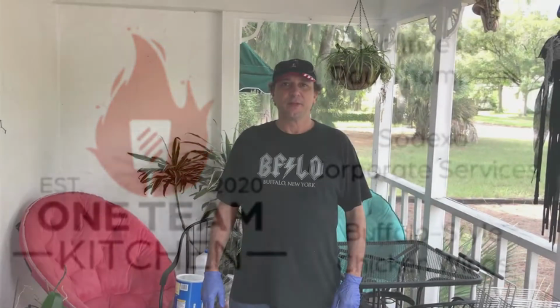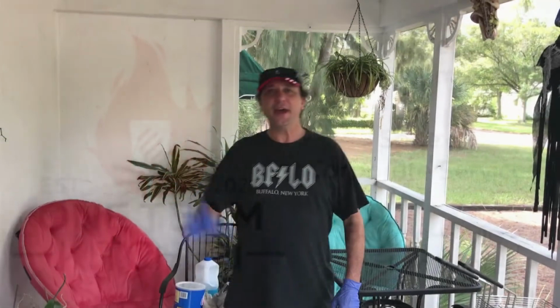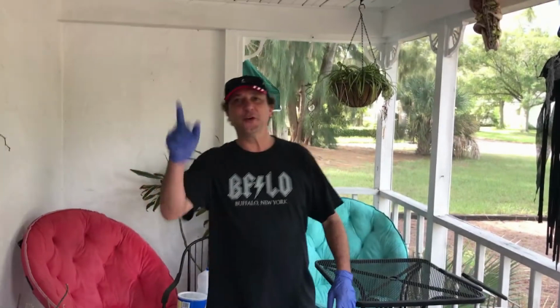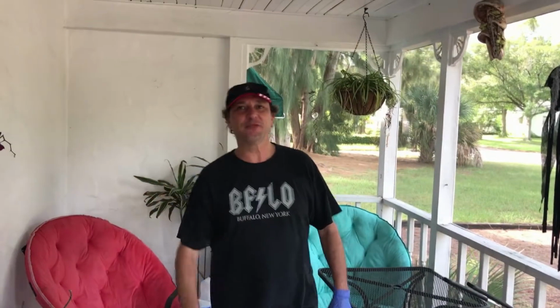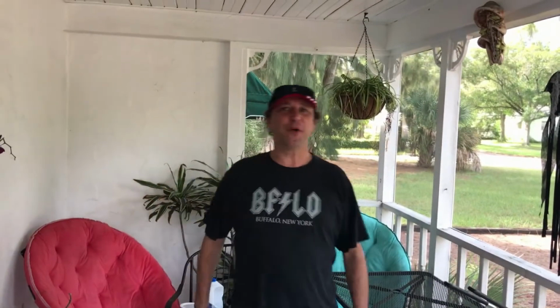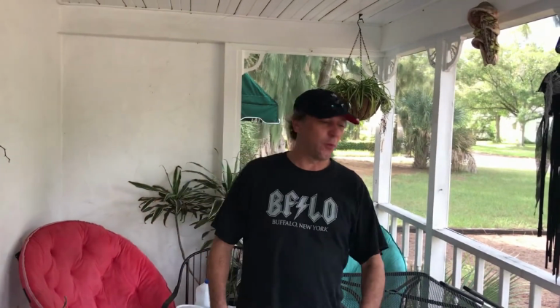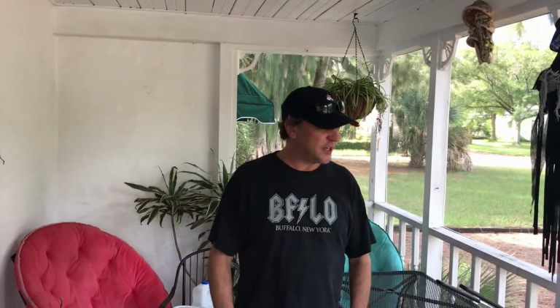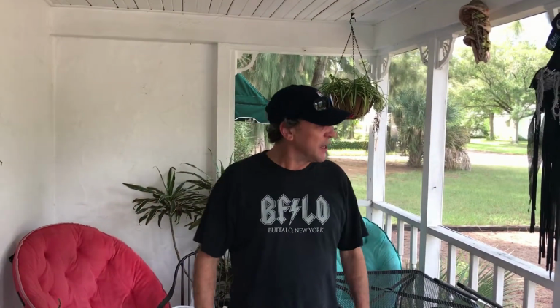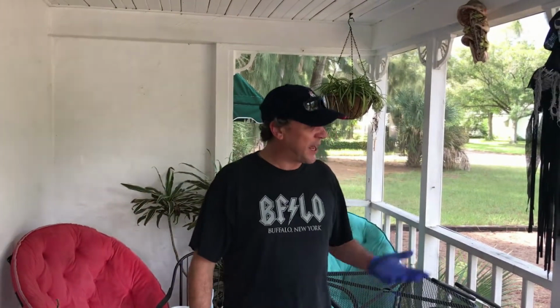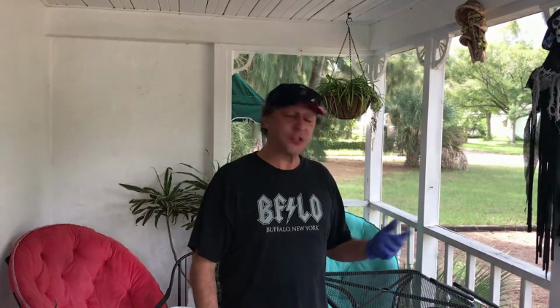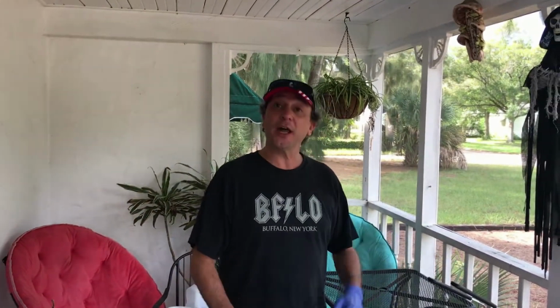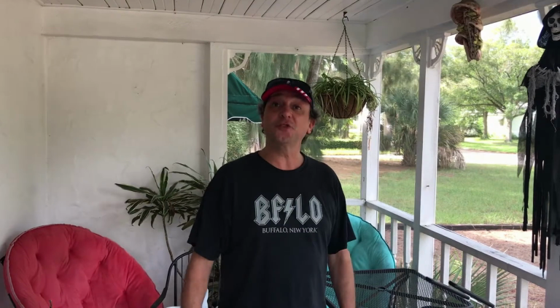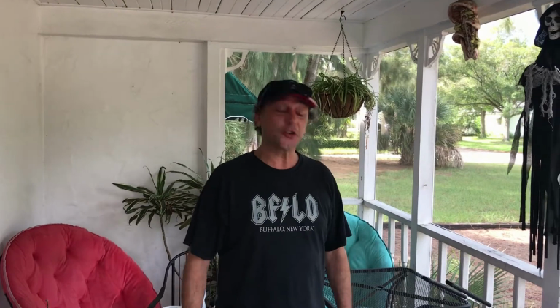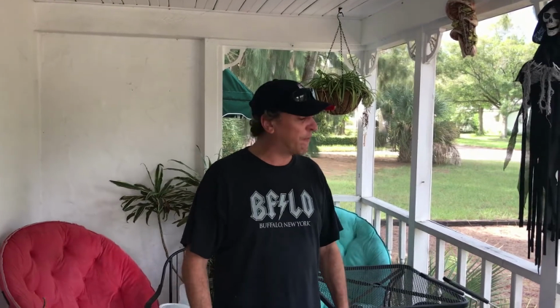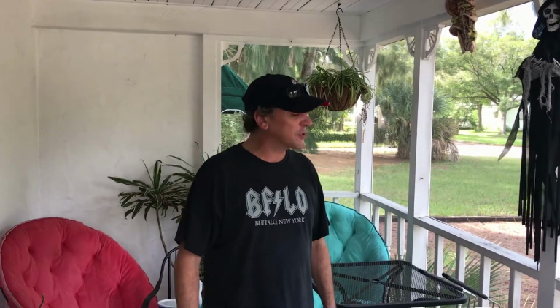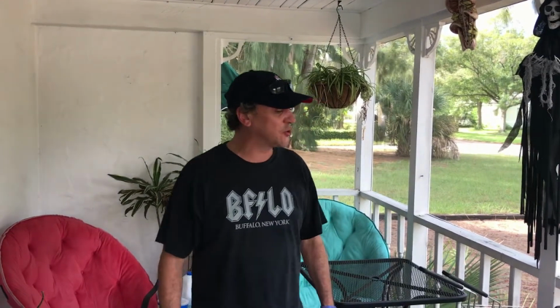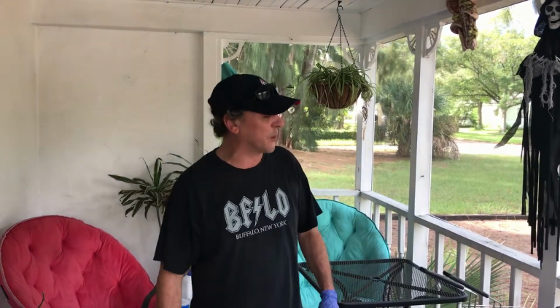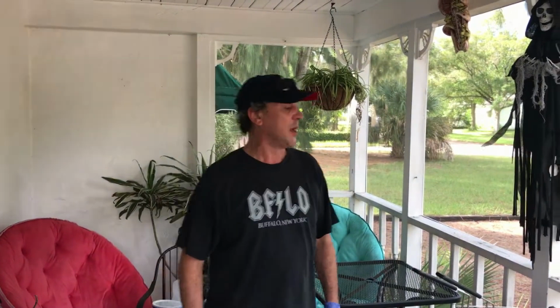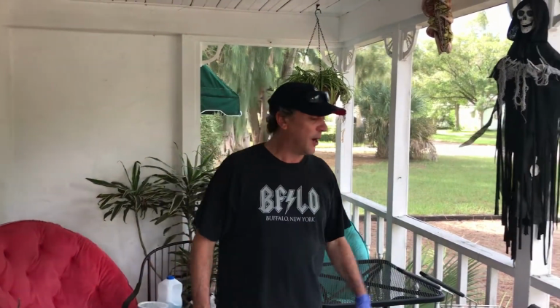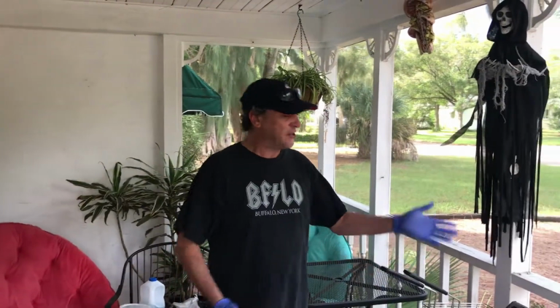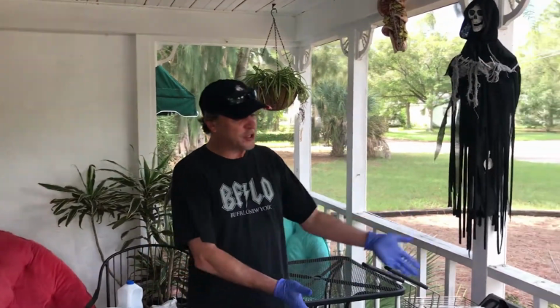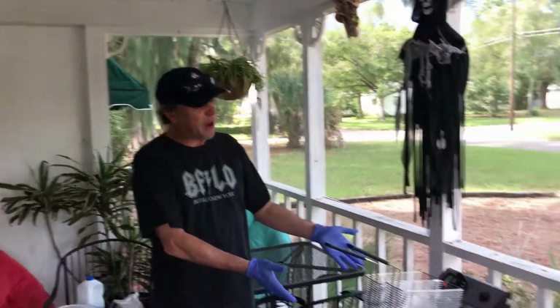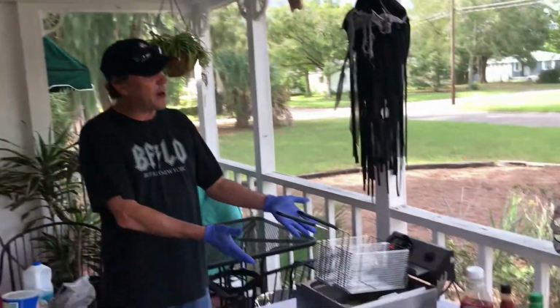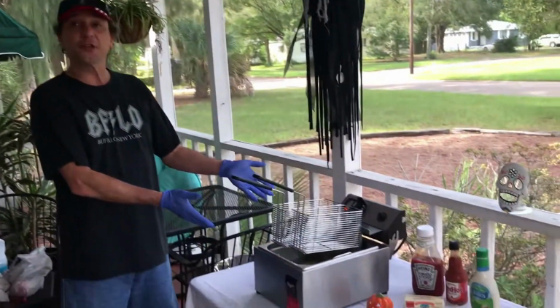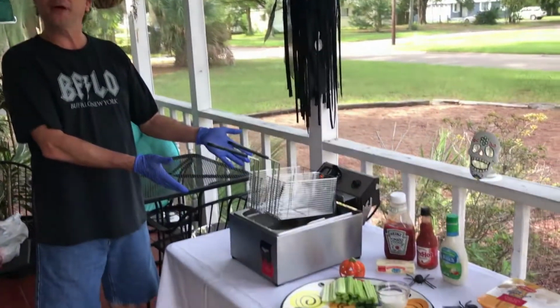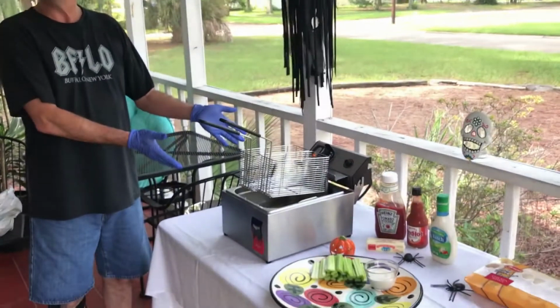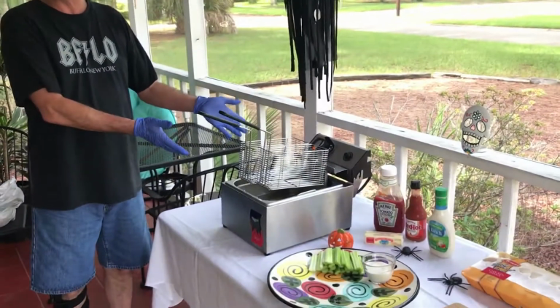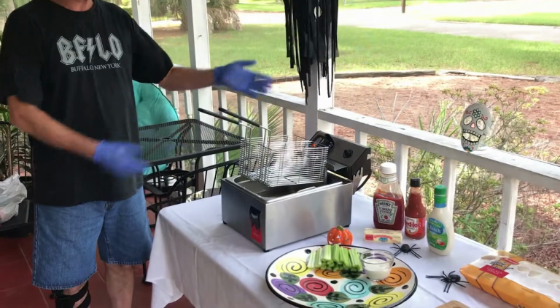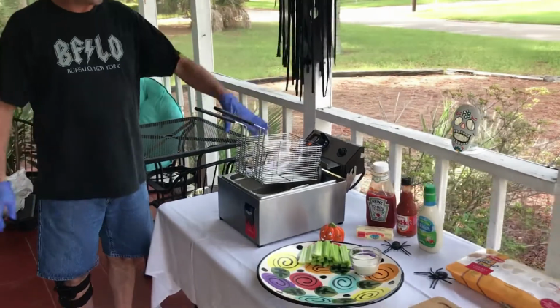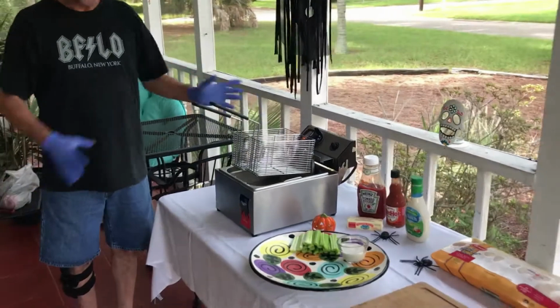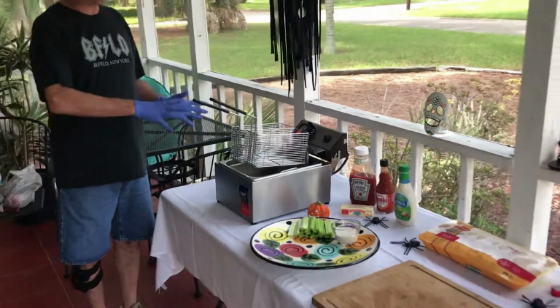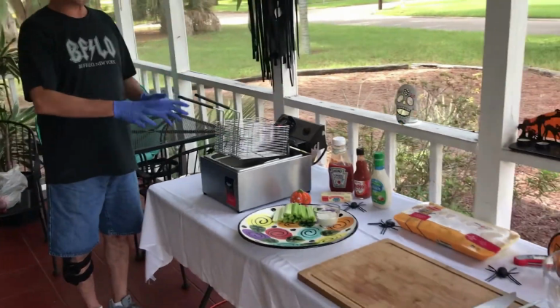Hey, how you doing? I'm Chef Paul with One Team. Today I'm going to show you how to make traditional buffalo style chicken wings. As you can see, my fryer here is a little bigger than most.